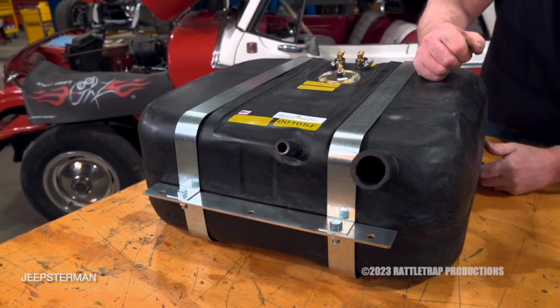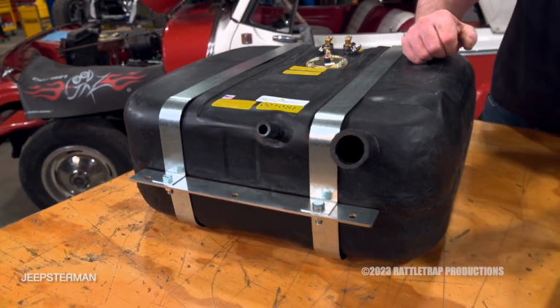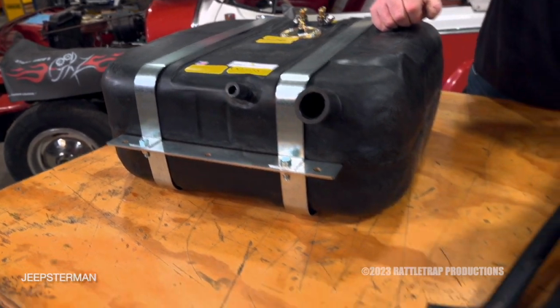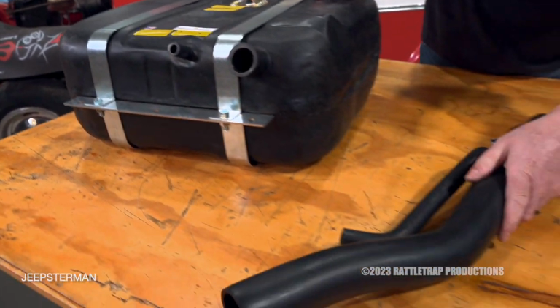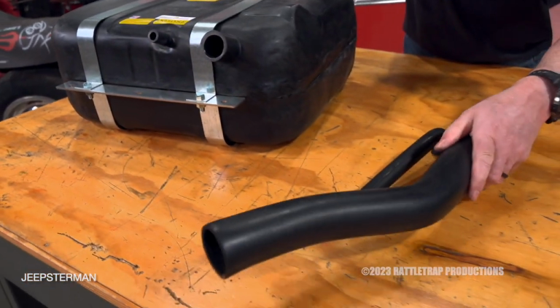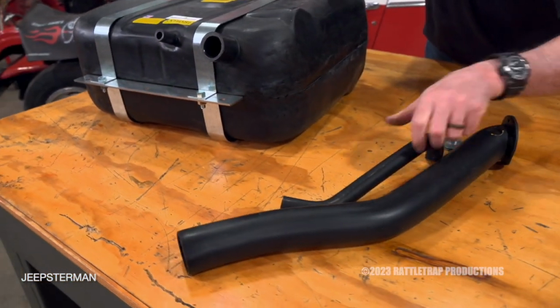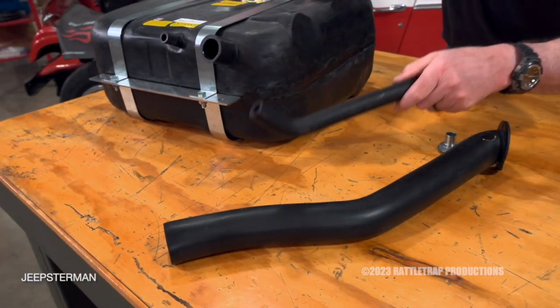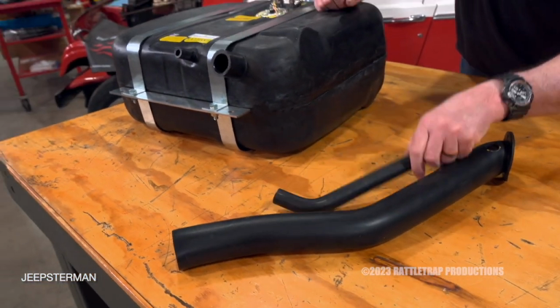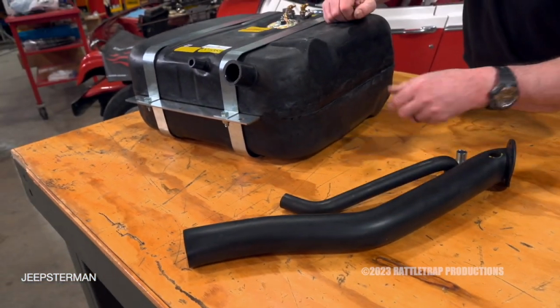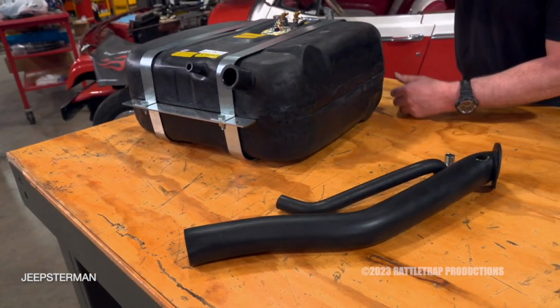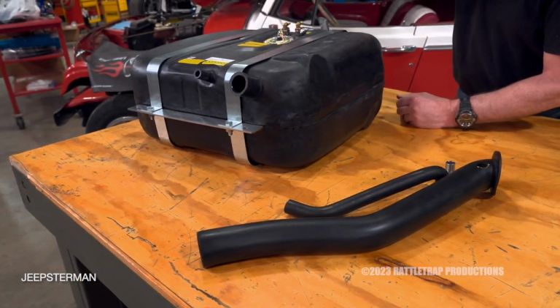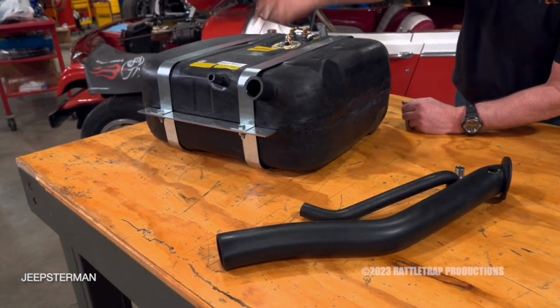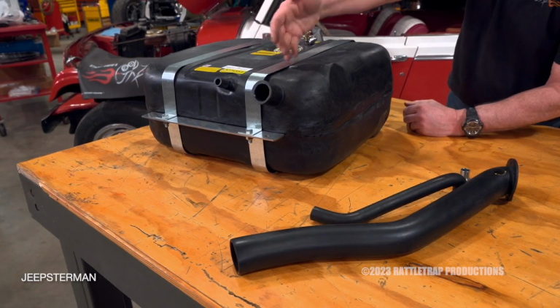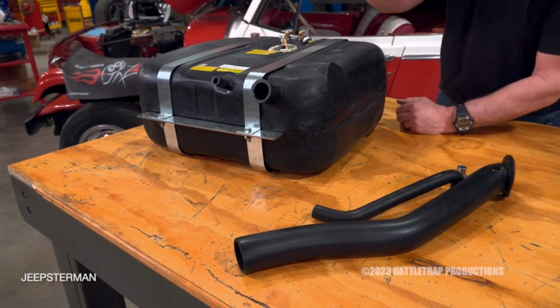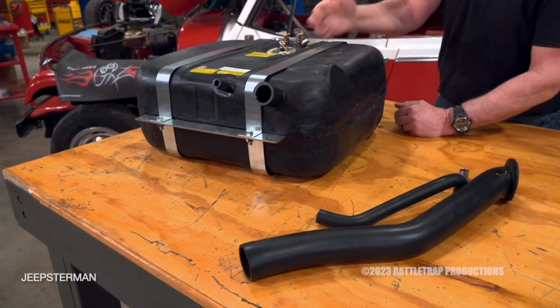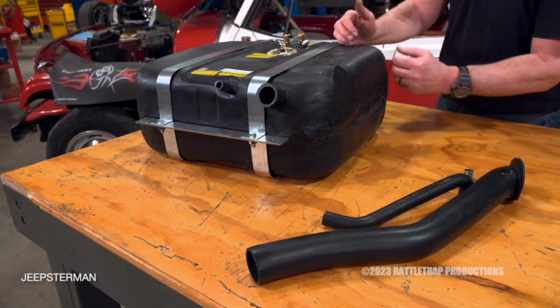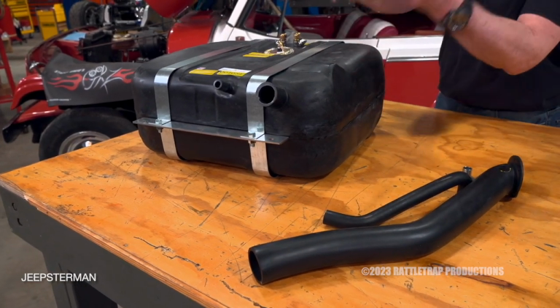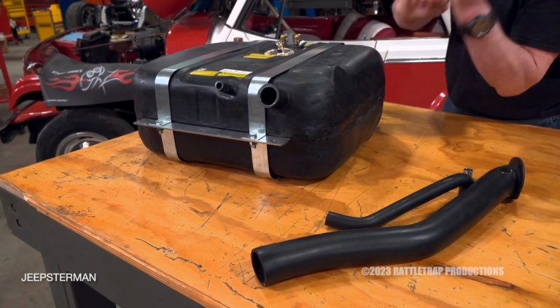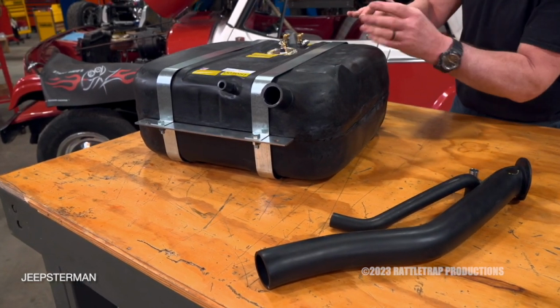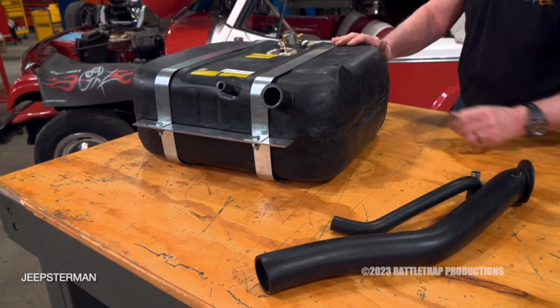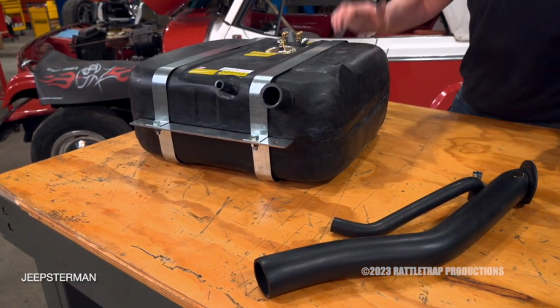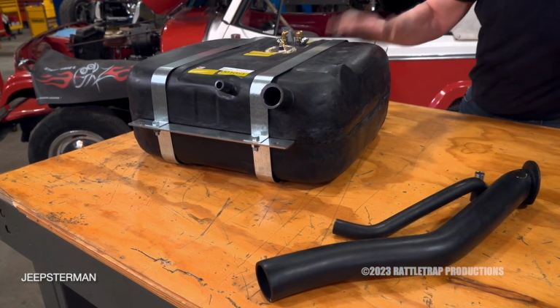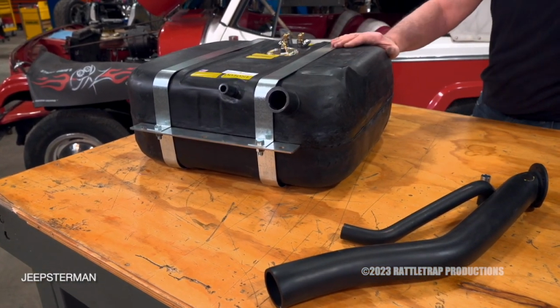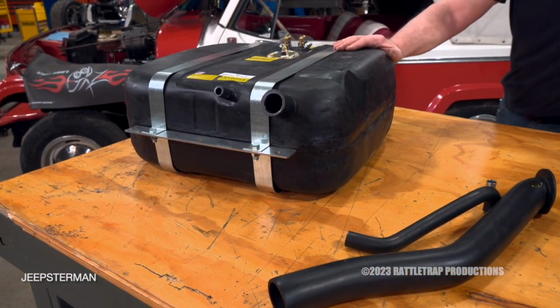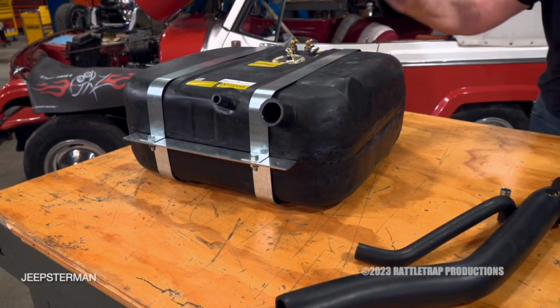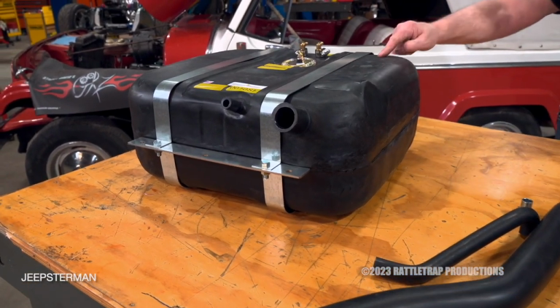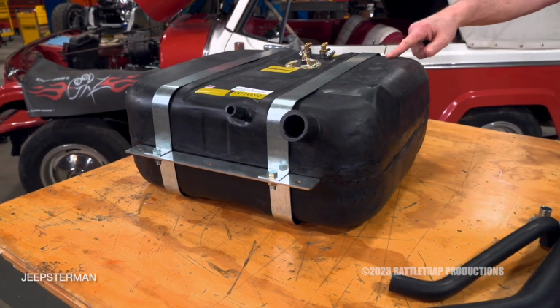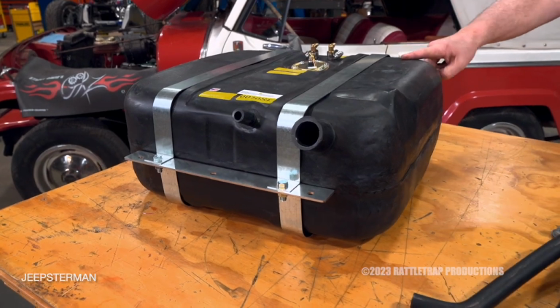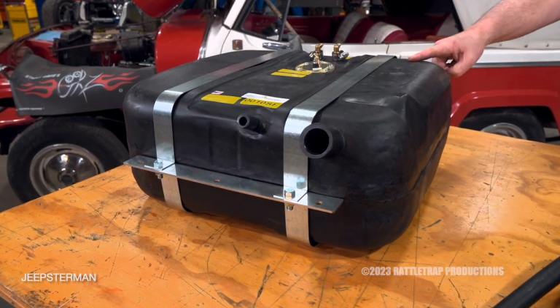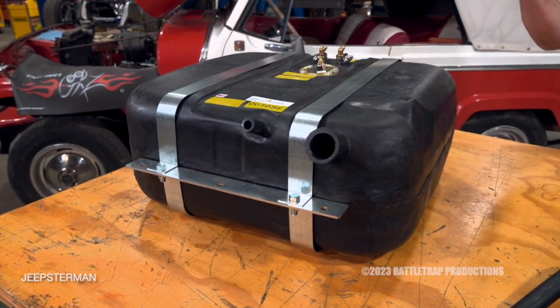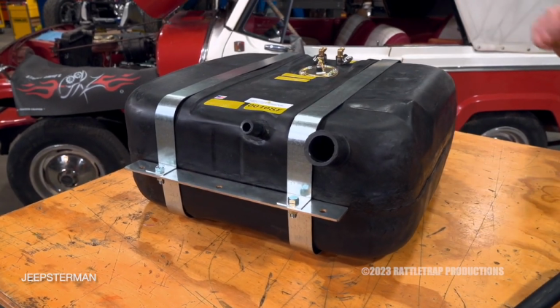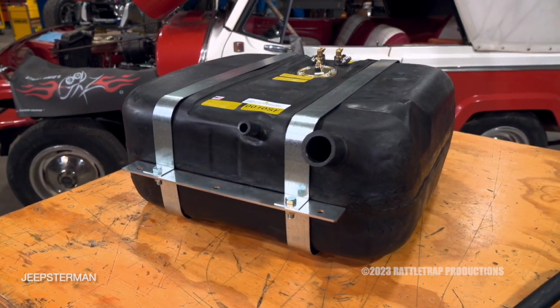It comes with the filler neck and the vent tubes and the hardware and the brackets — everything that you're going to need to bolt it in. A replacement tank is one of the best investments you can make on an older vehicle.